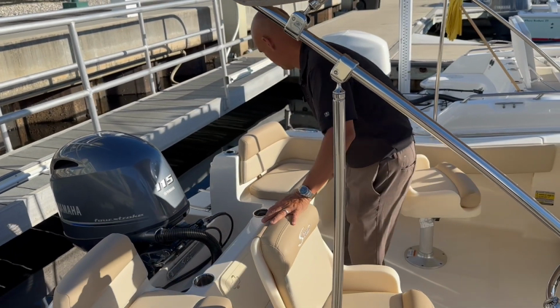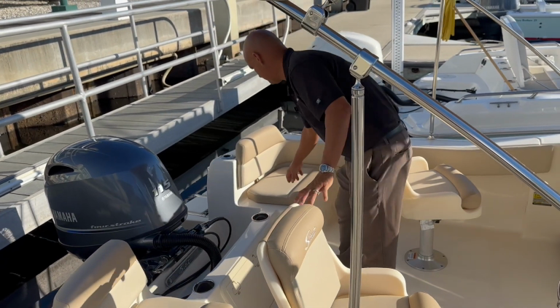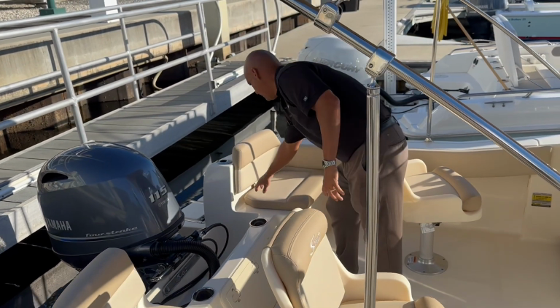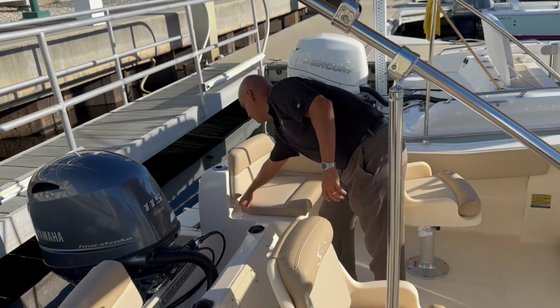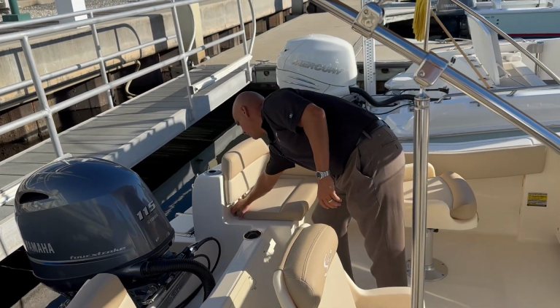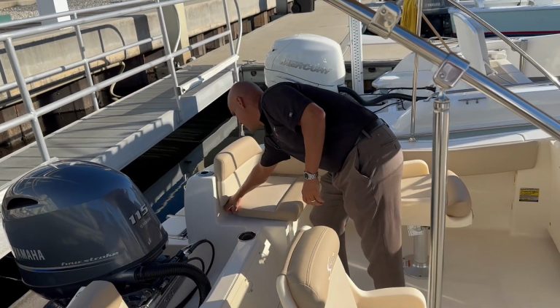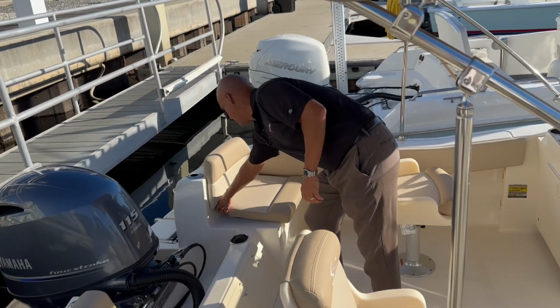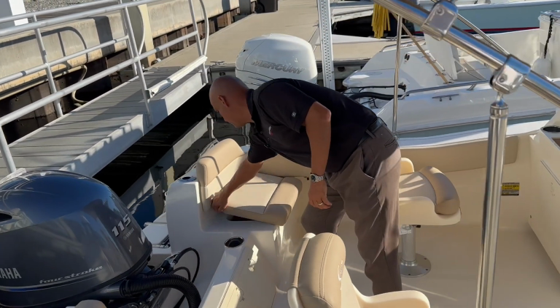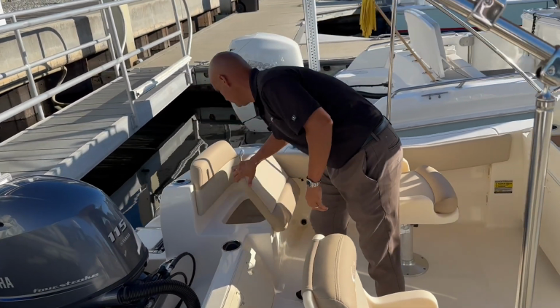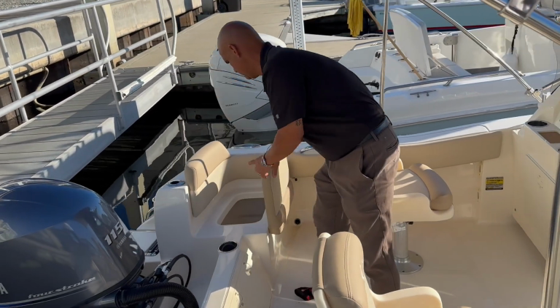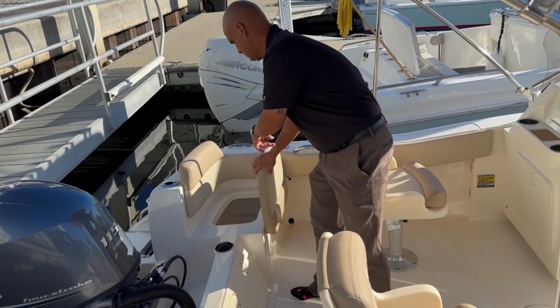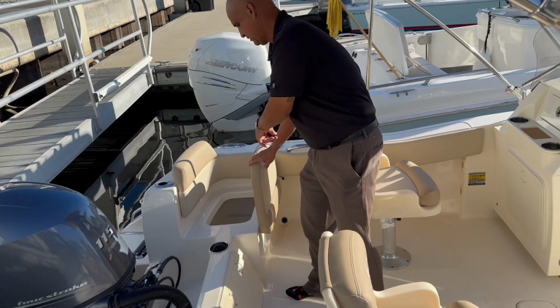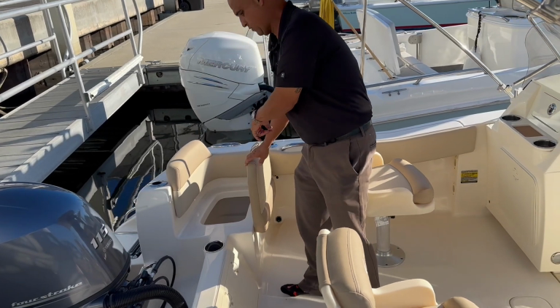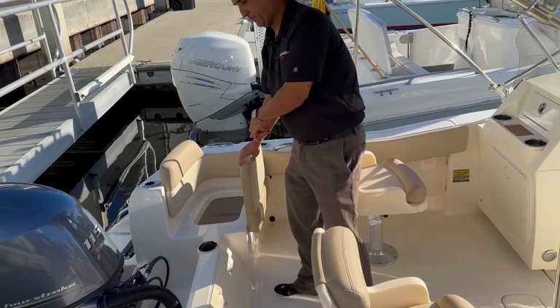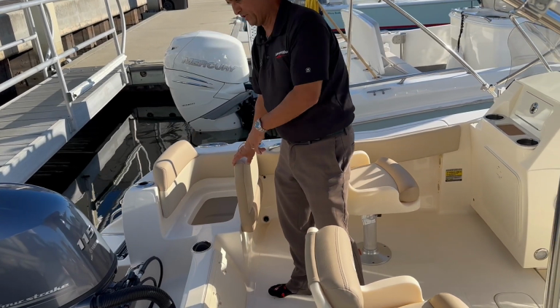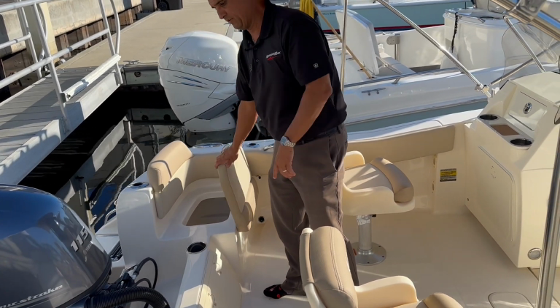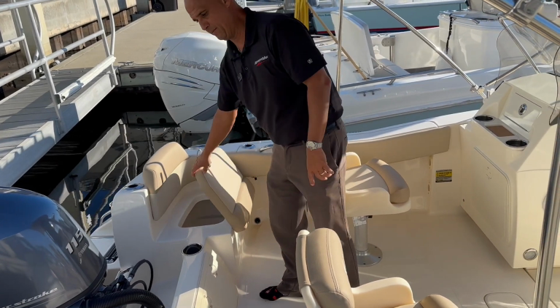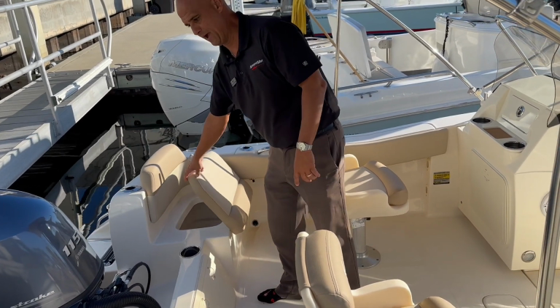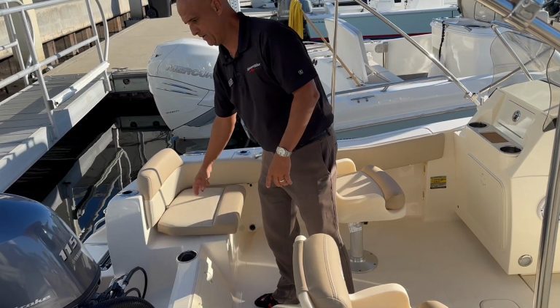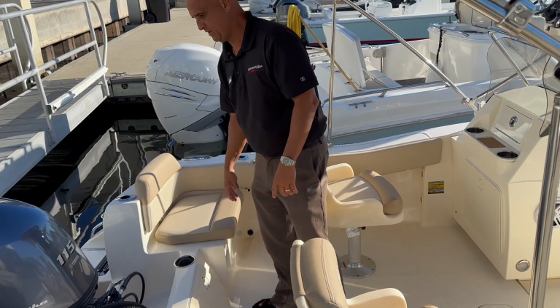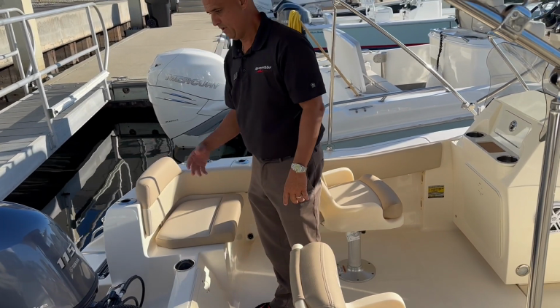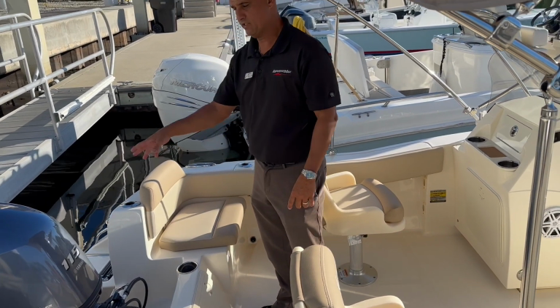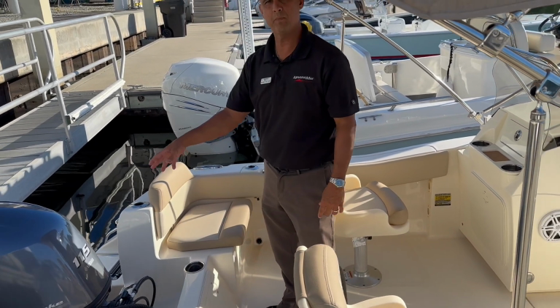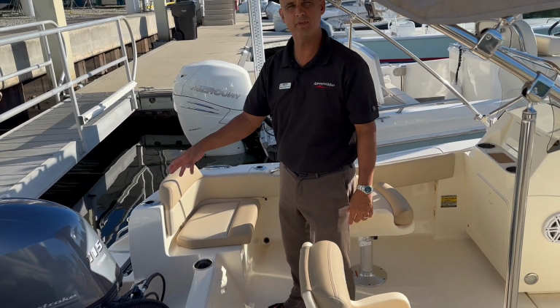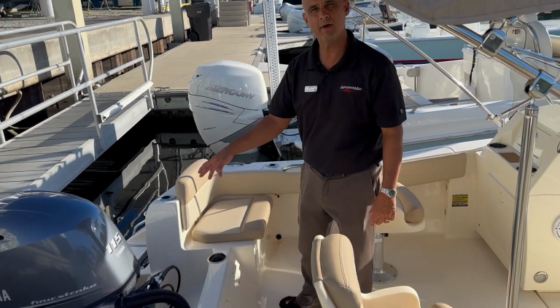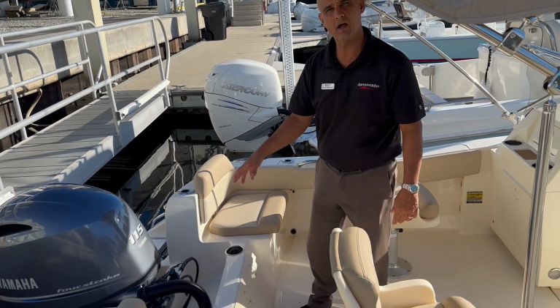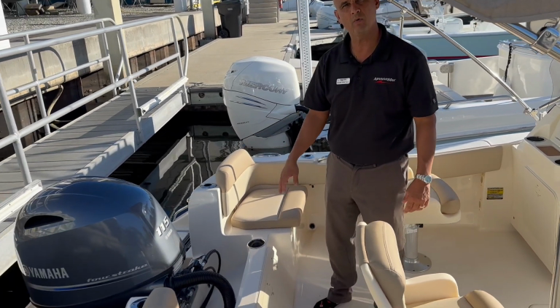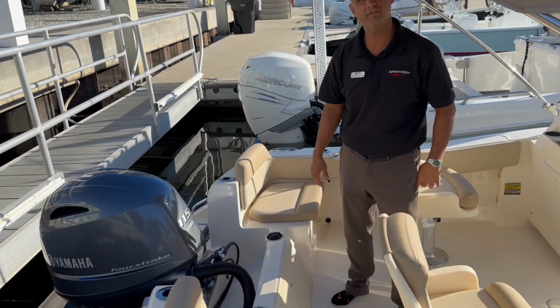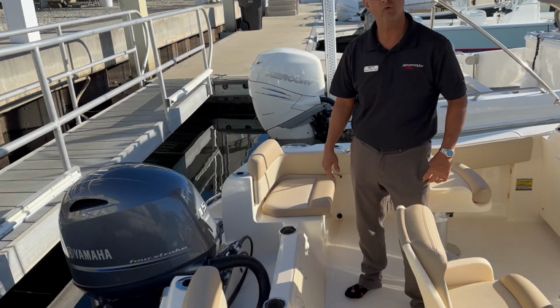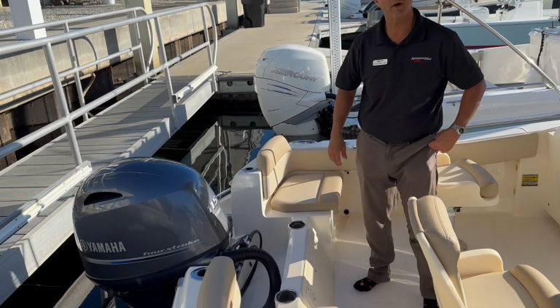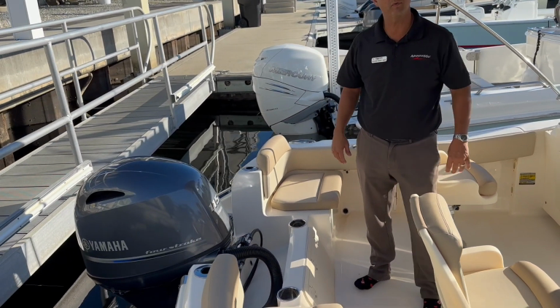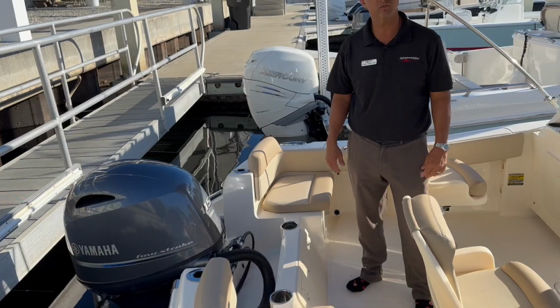You have a live well here — great for fishing or a family outing. It's equipped with a Yamaha 115 horsepower four-stroke.